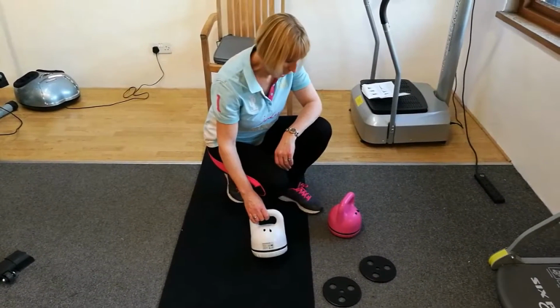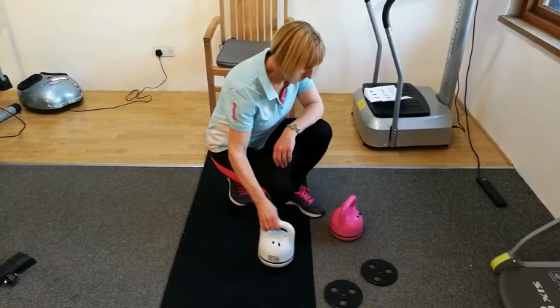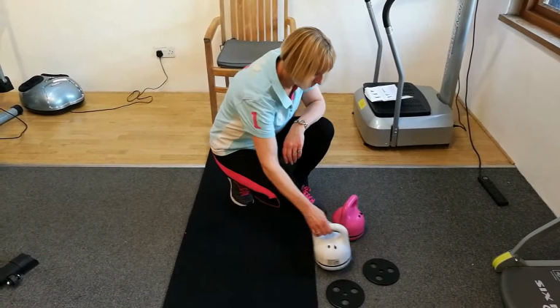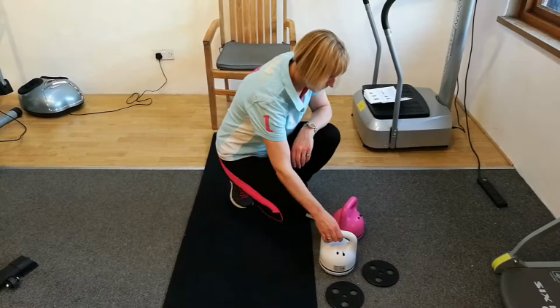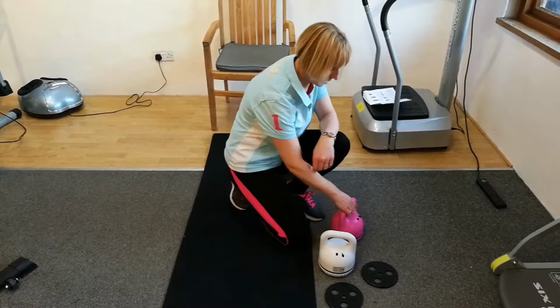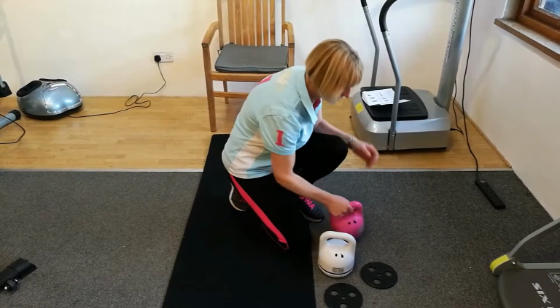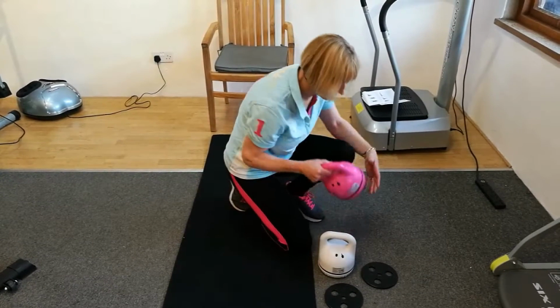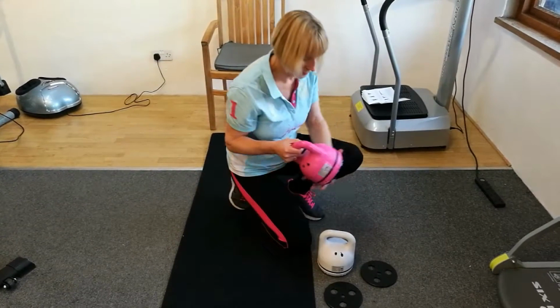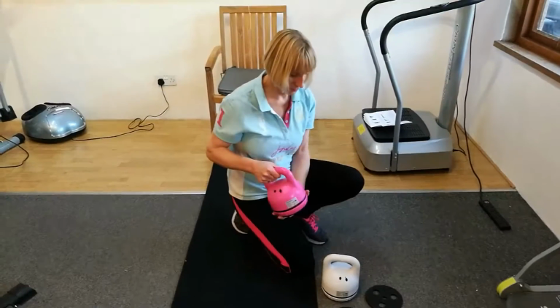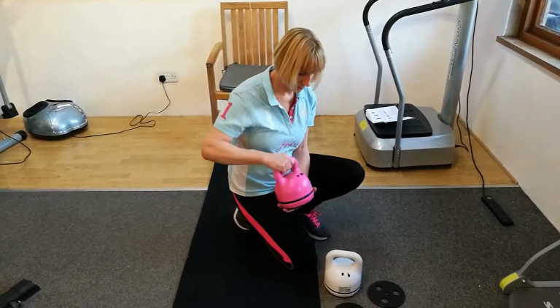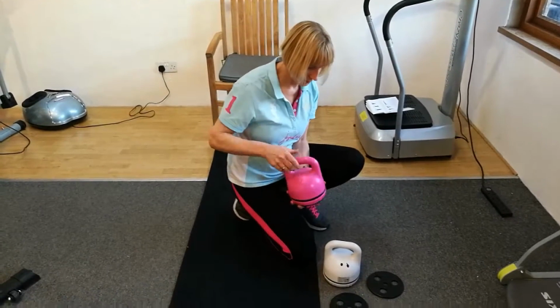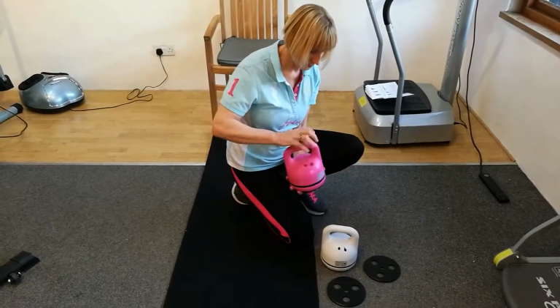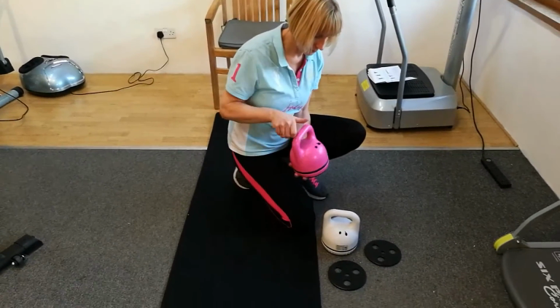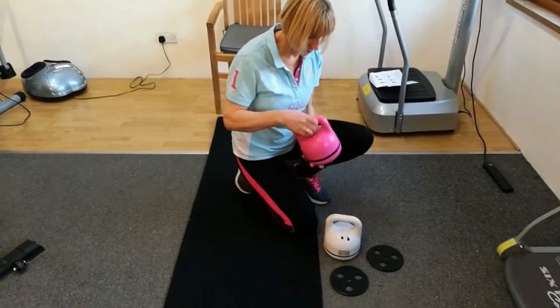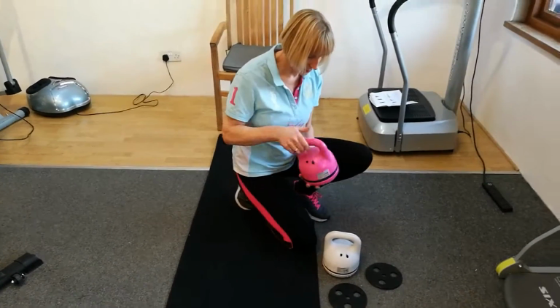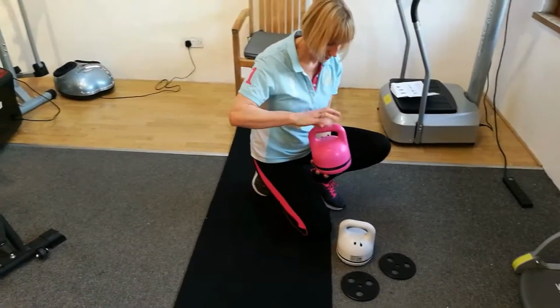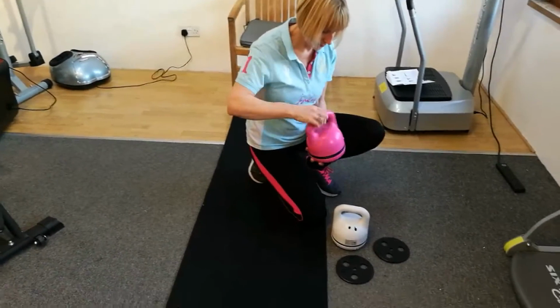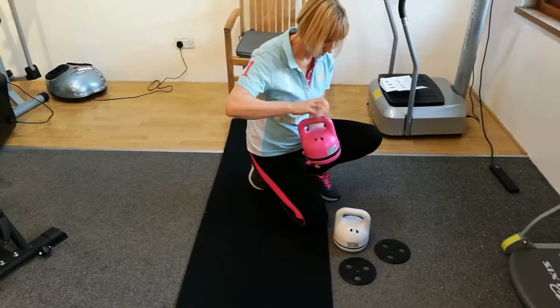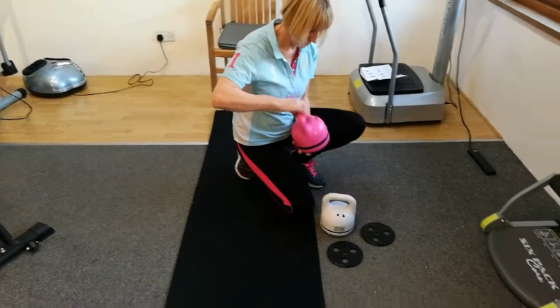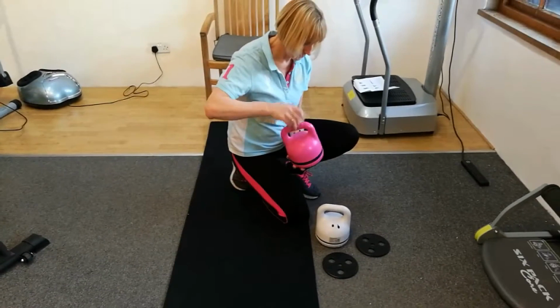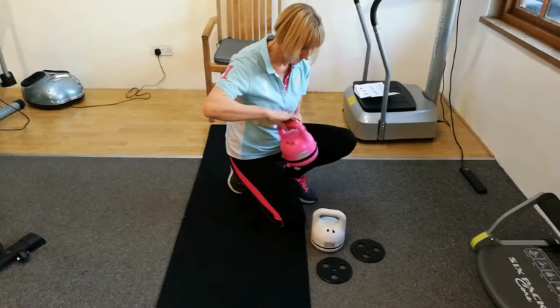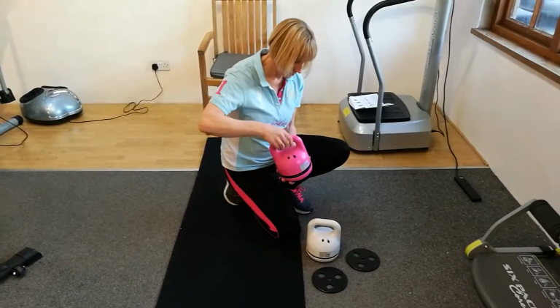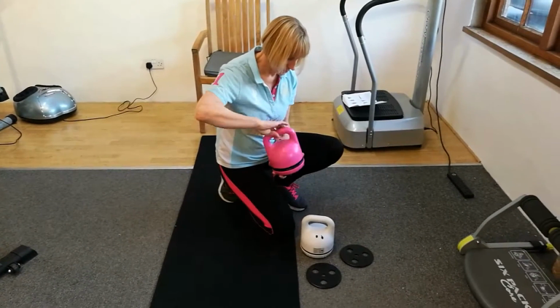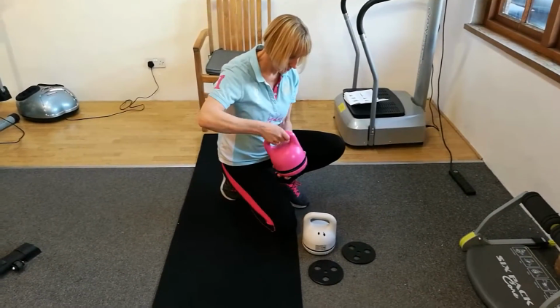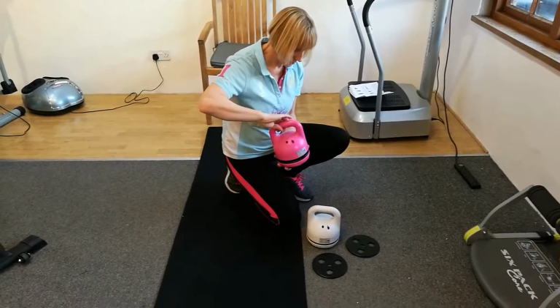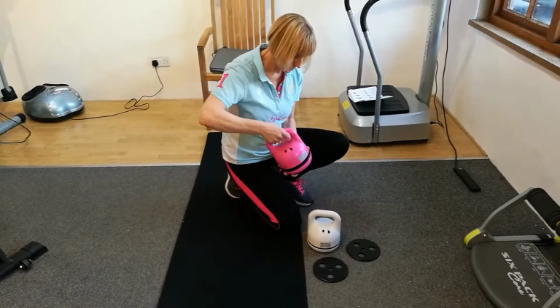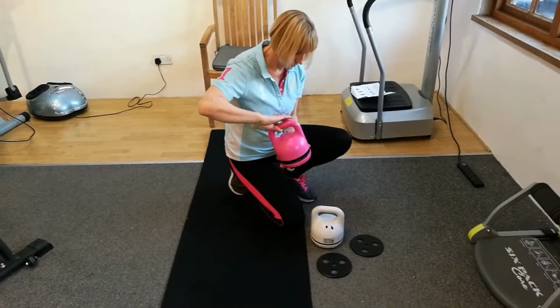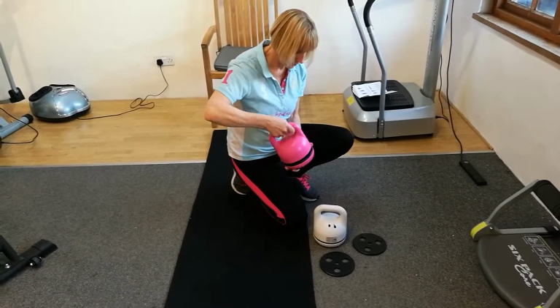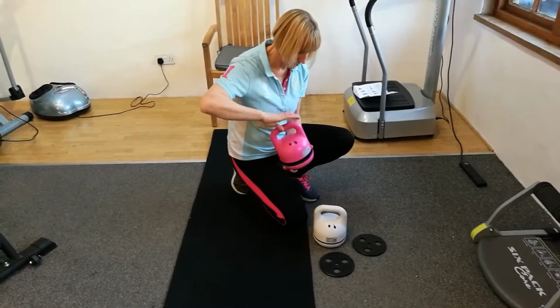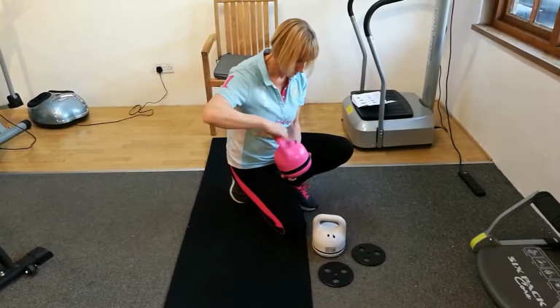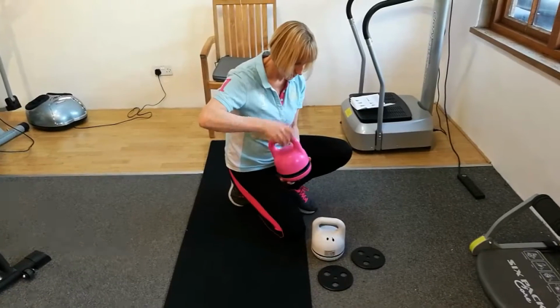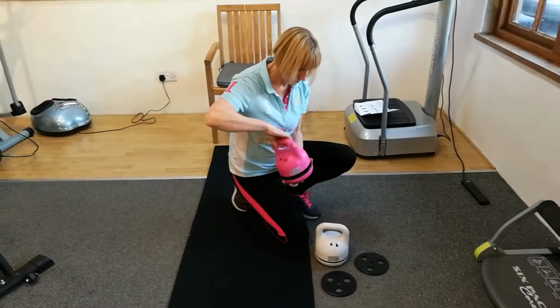We've got them in blue, pink, and white. They're 1.1 kilograms, but you can add weights to them.